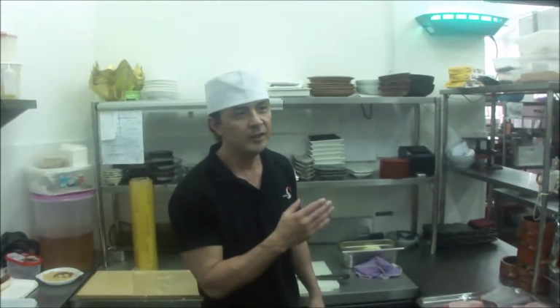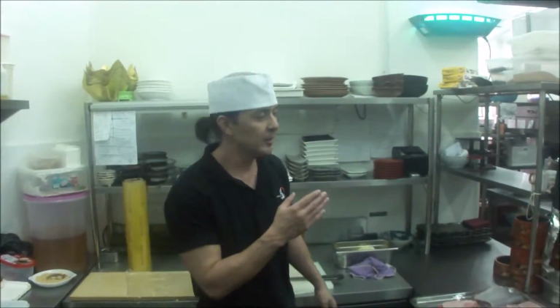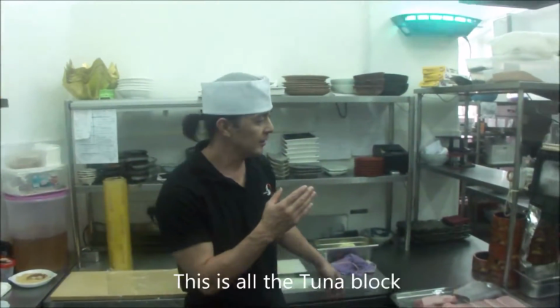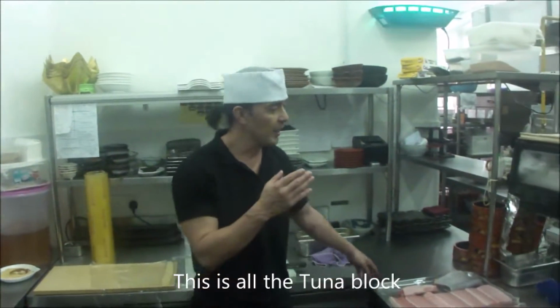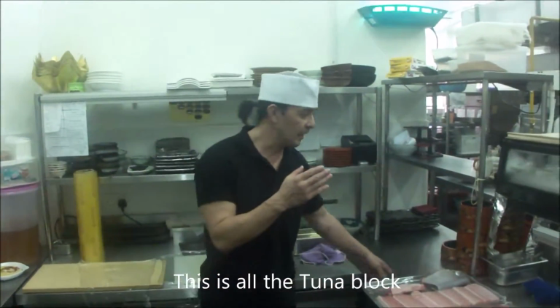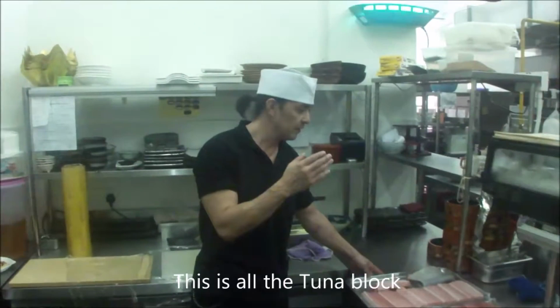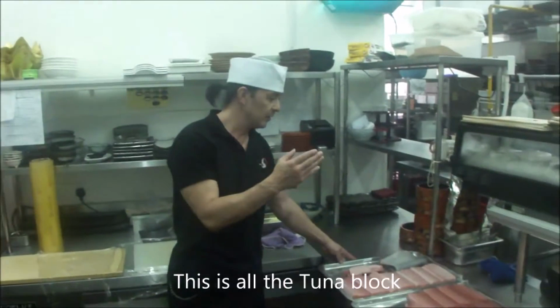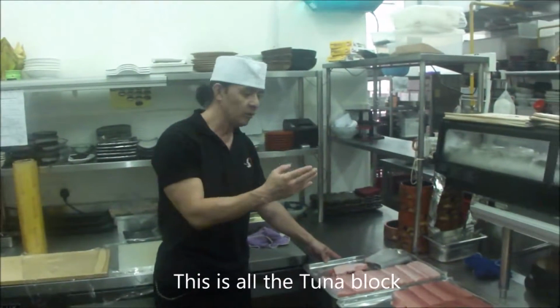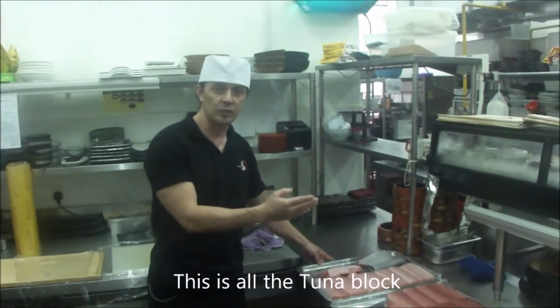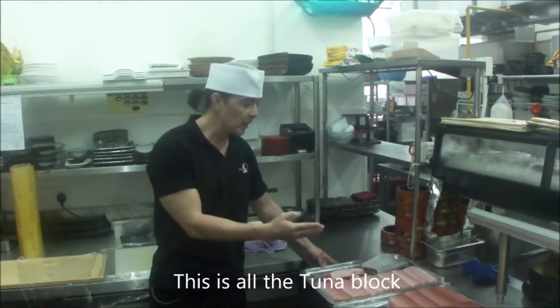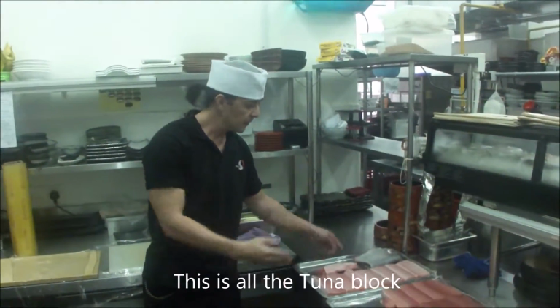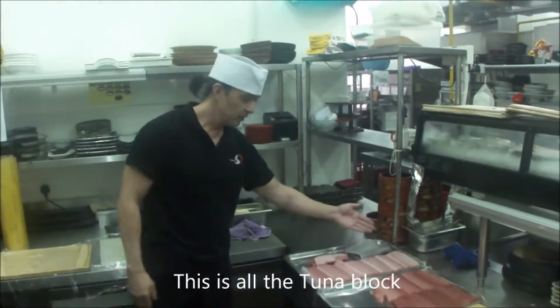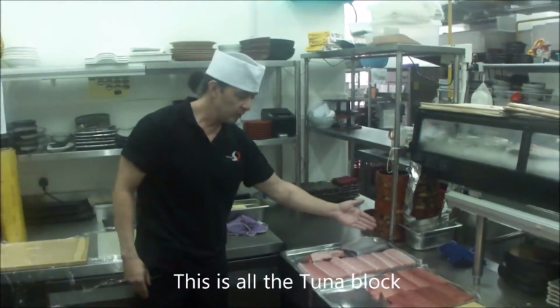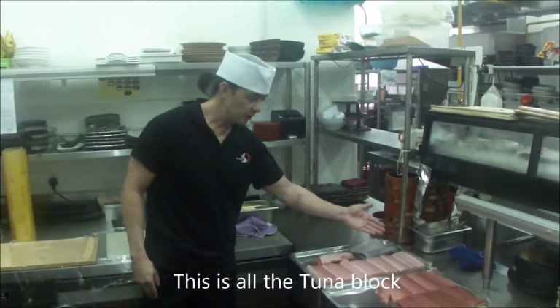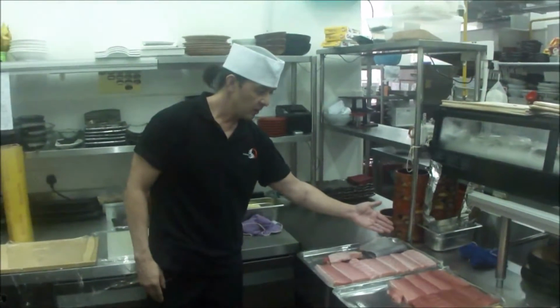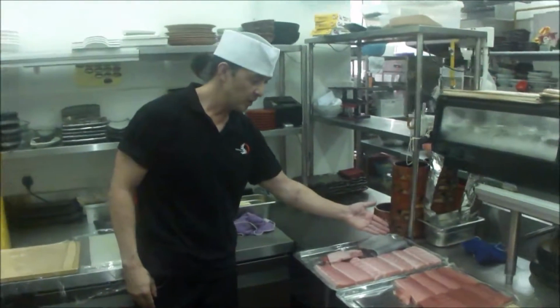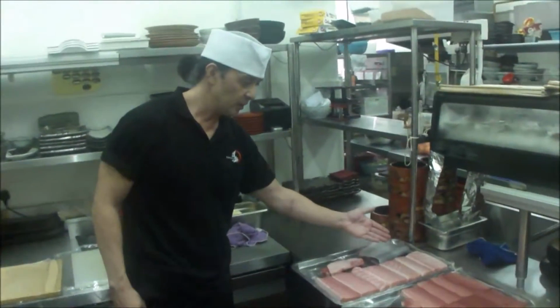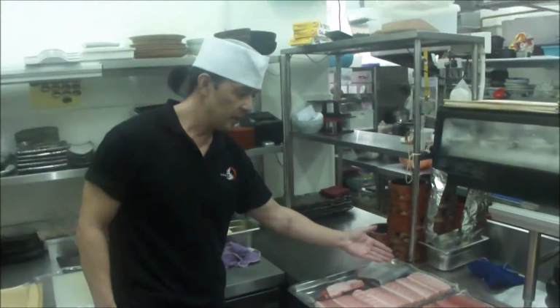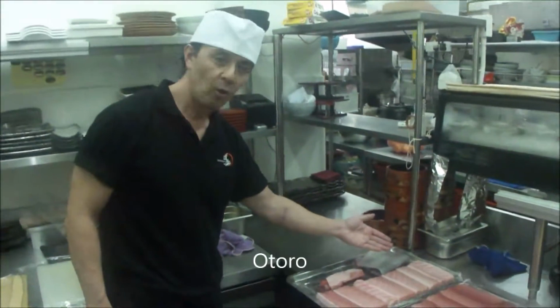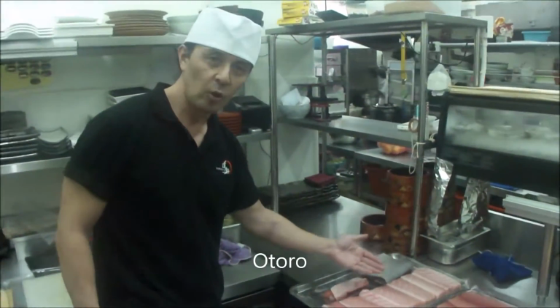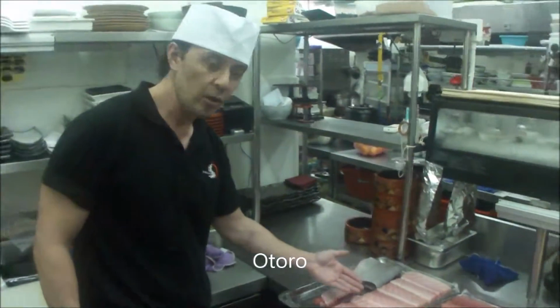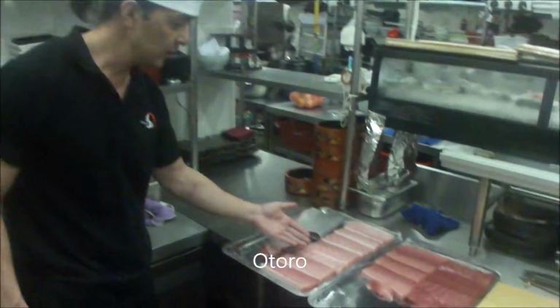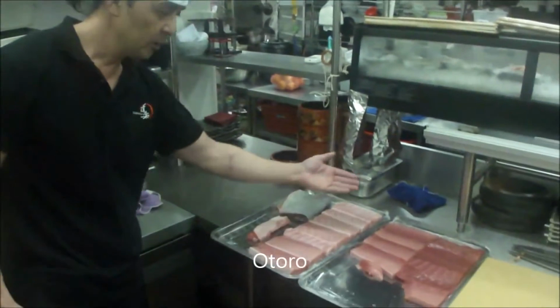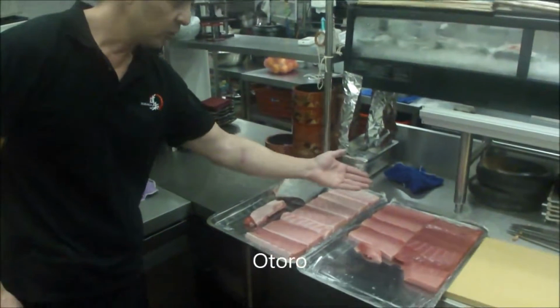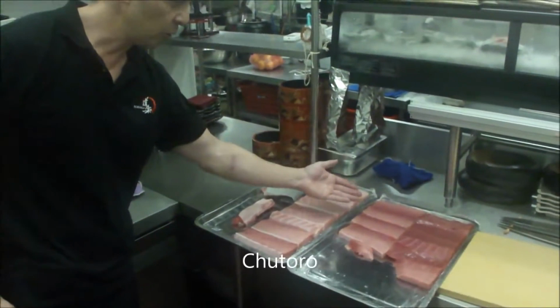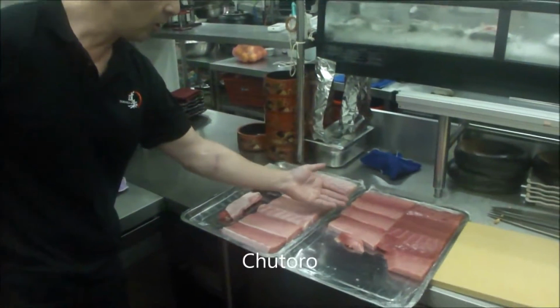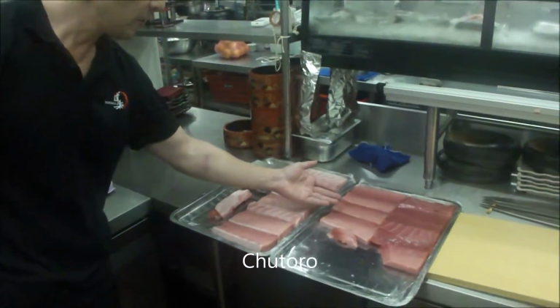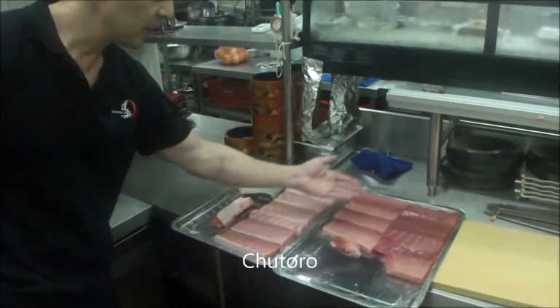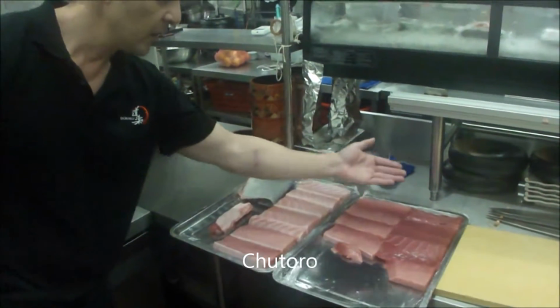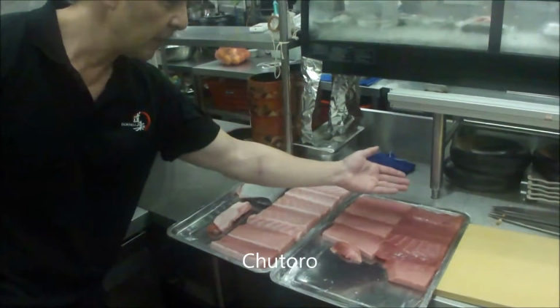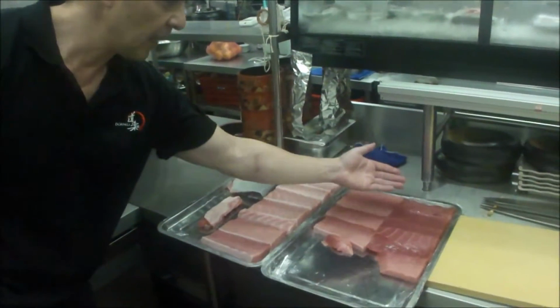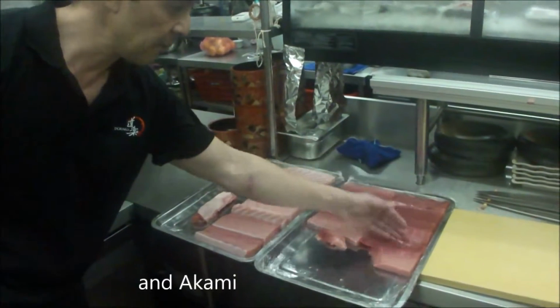This is the jasa. I cut all the tuna. This is the otoro, chutoro, and akami.